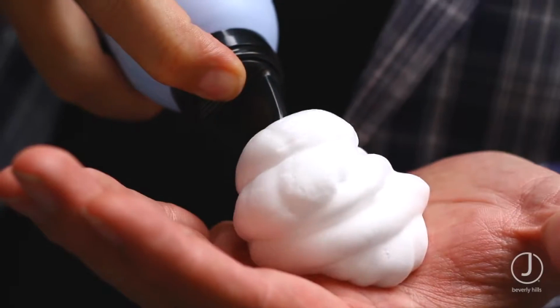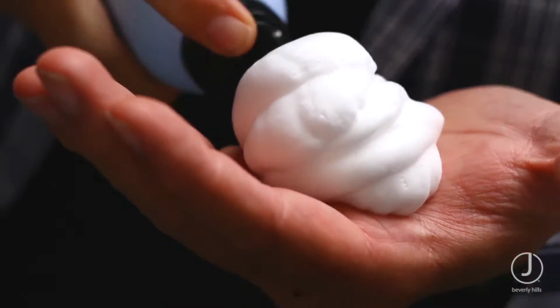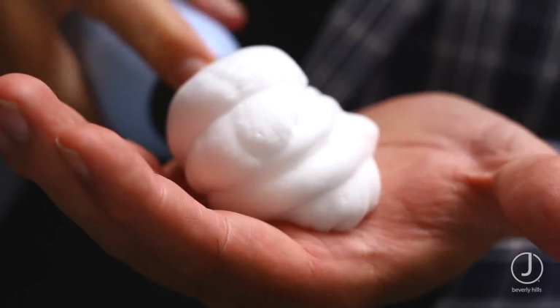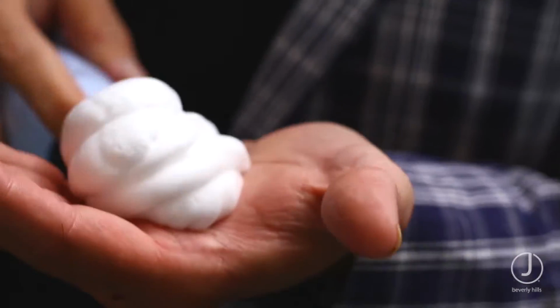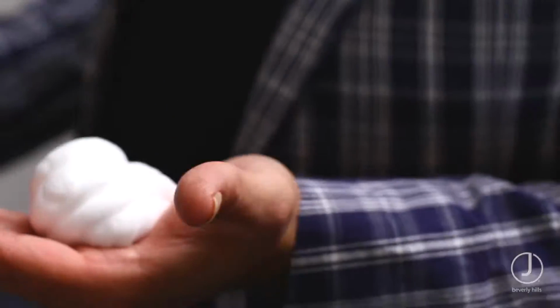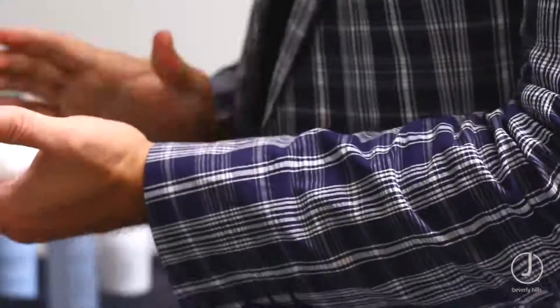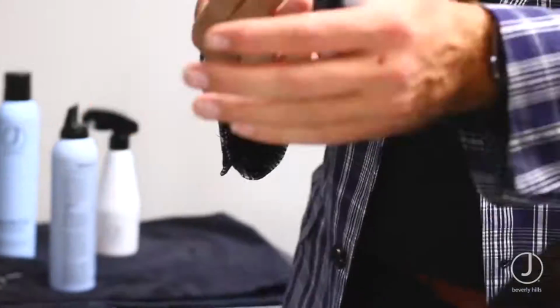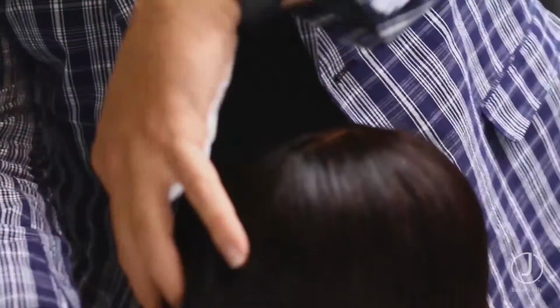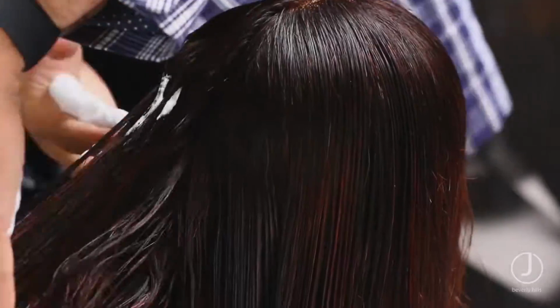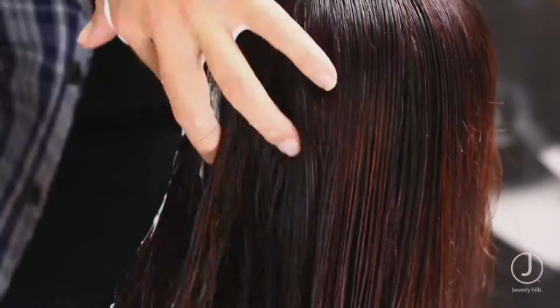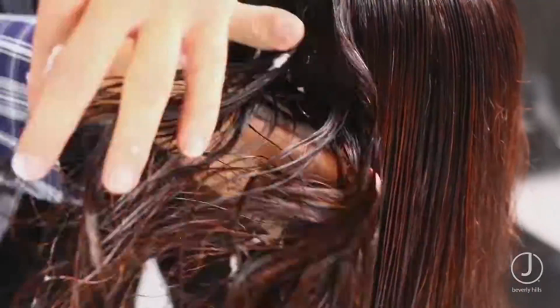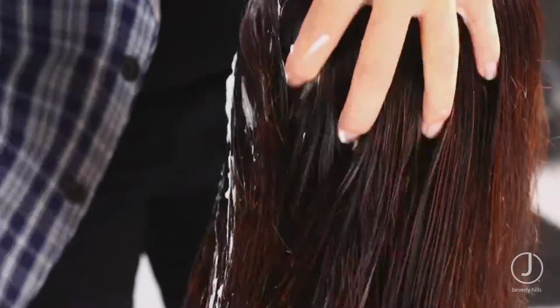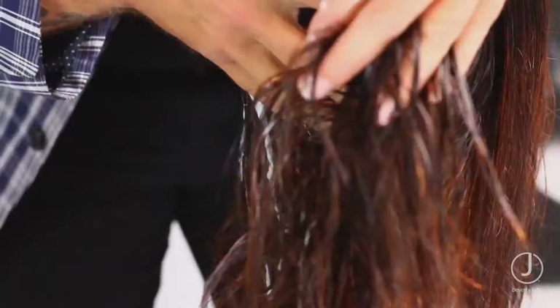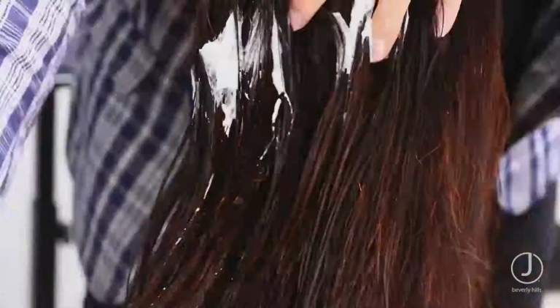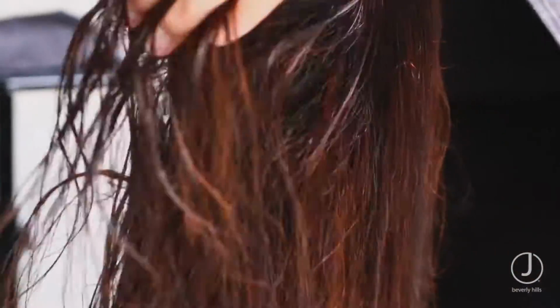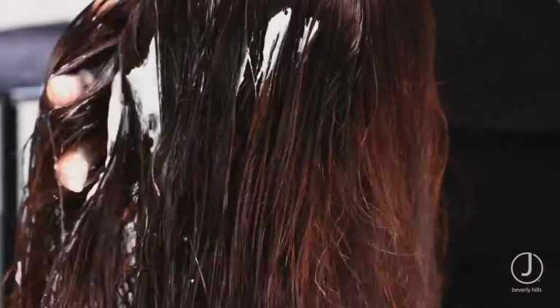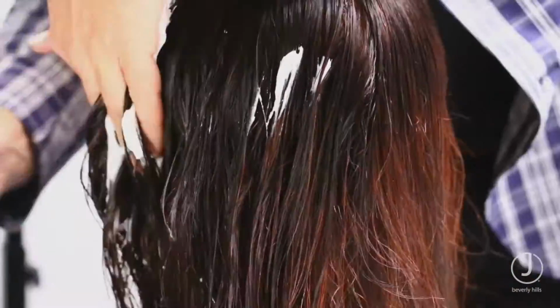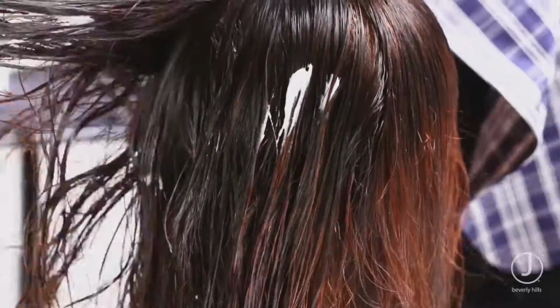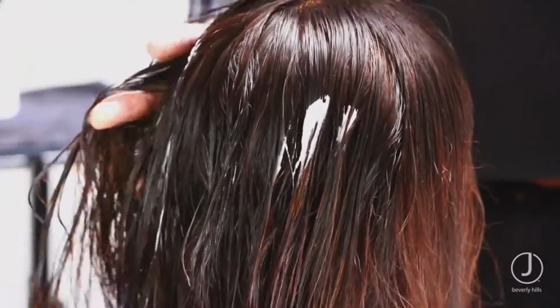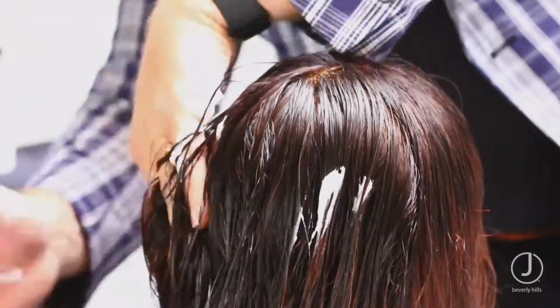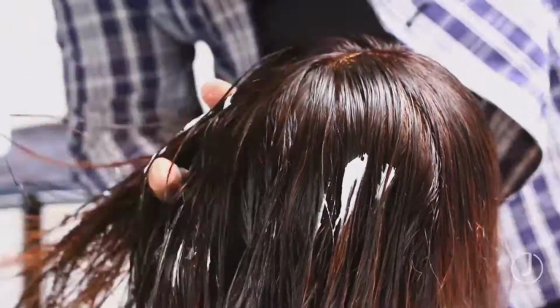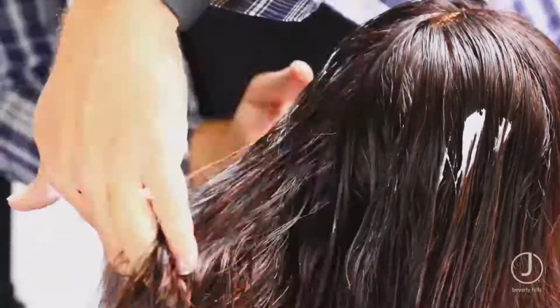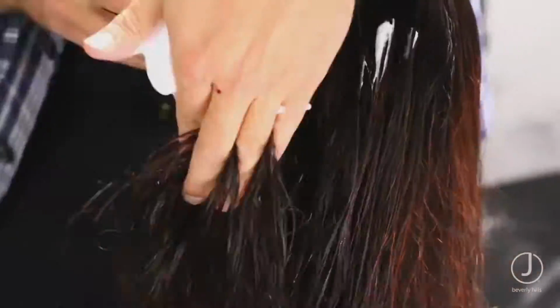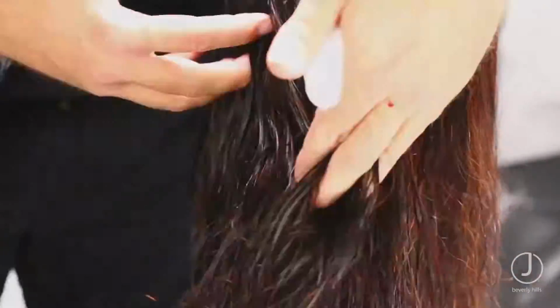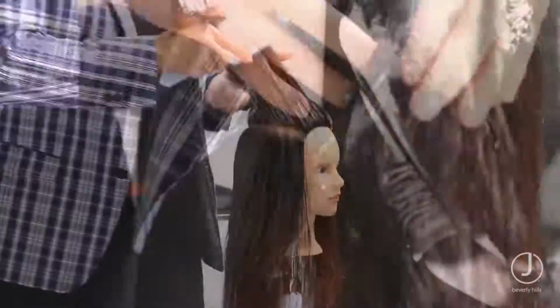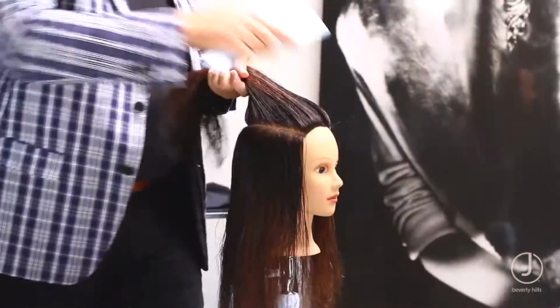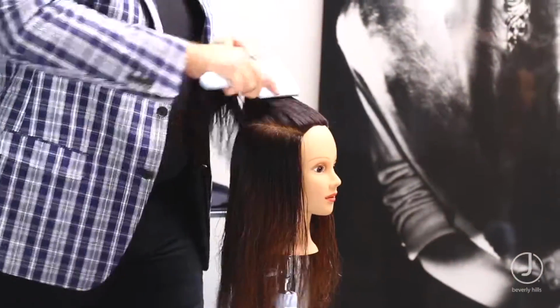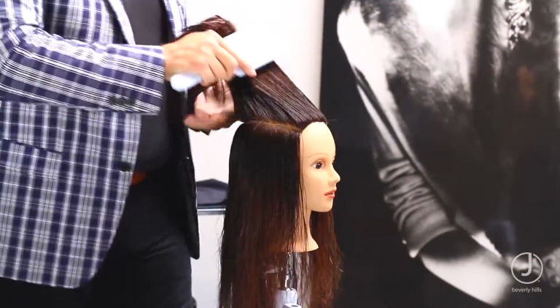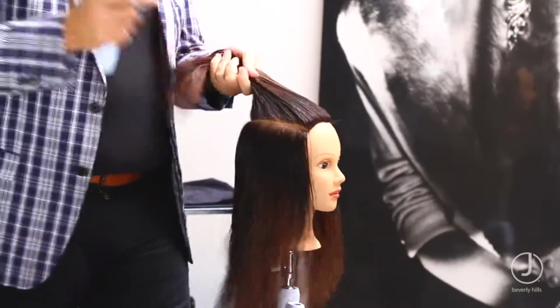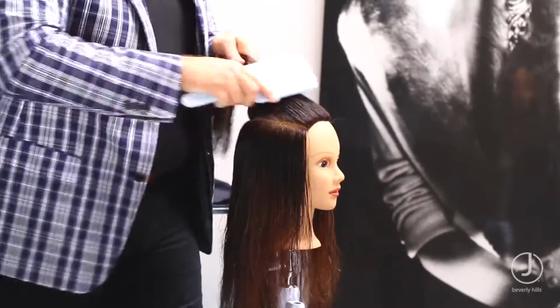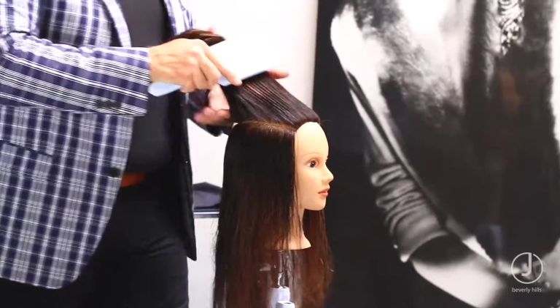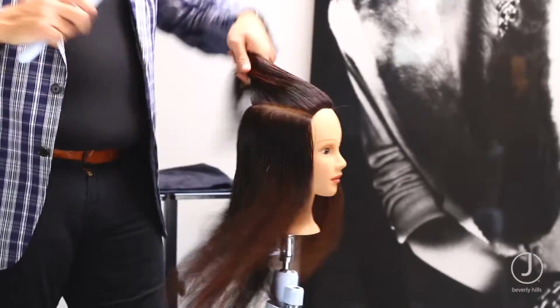Dress the hair with mousse up, evenly applying from scalp to ends. Section the hair into three large sections: parietal ridge up, parietal ridge down to the nape, and leave the nape down.